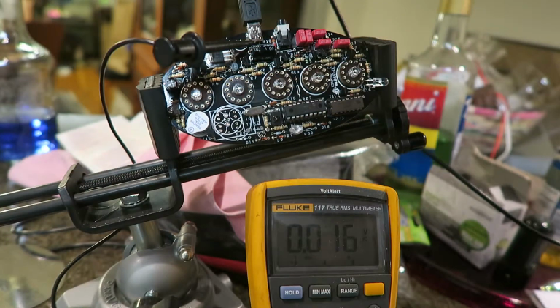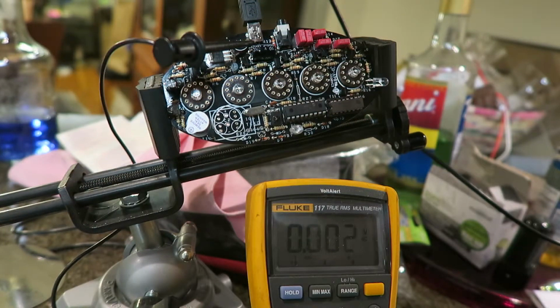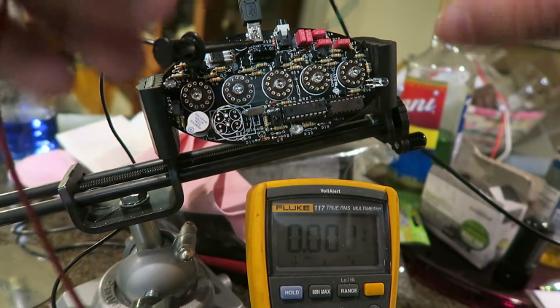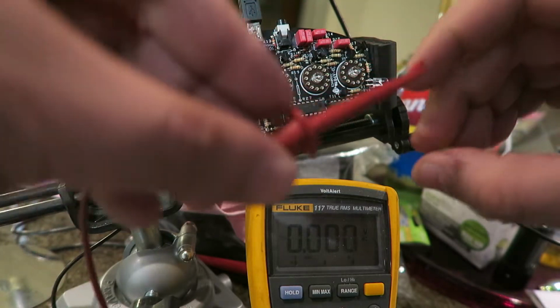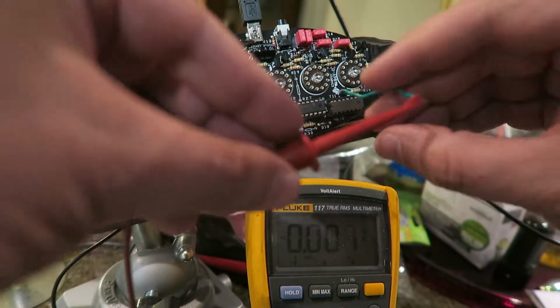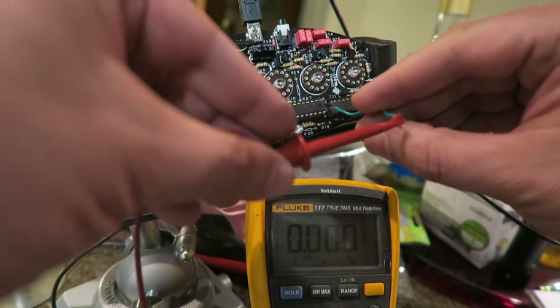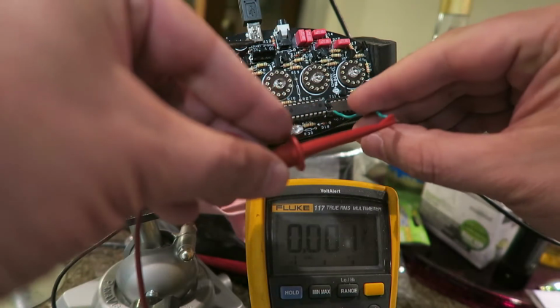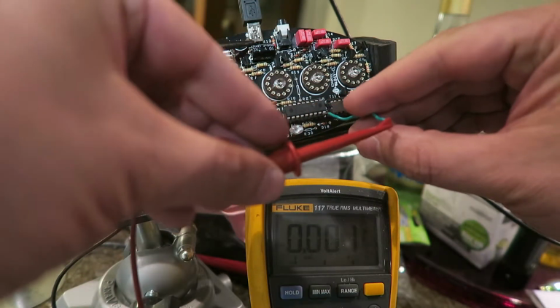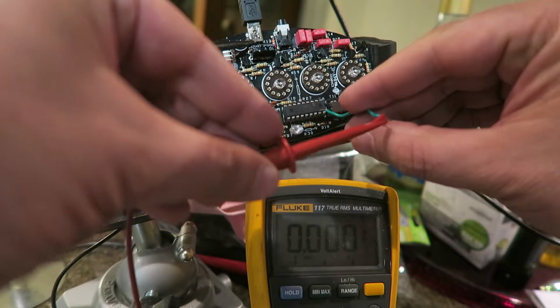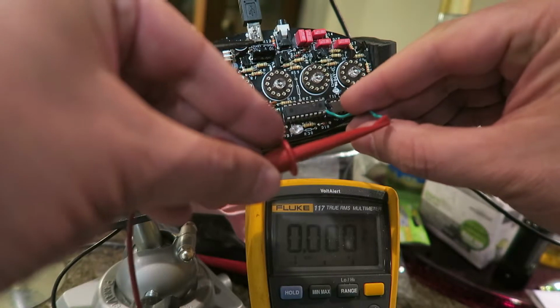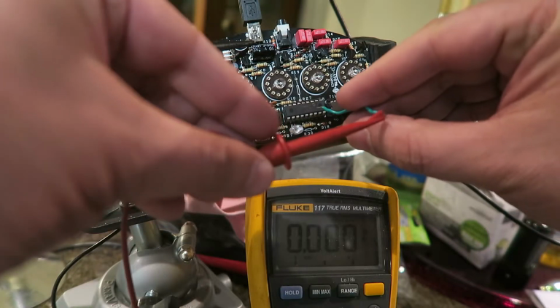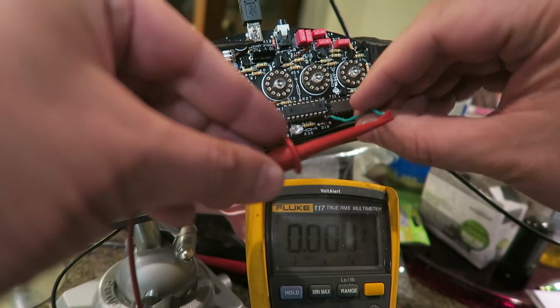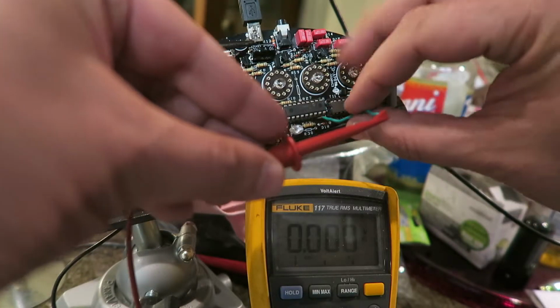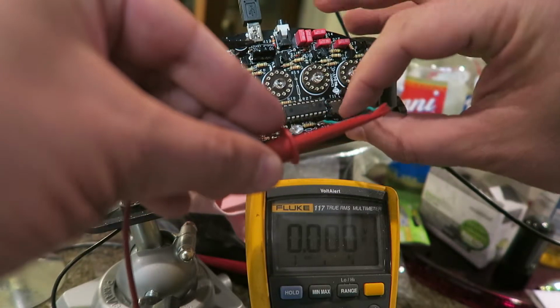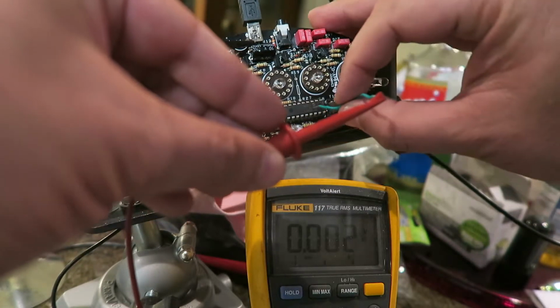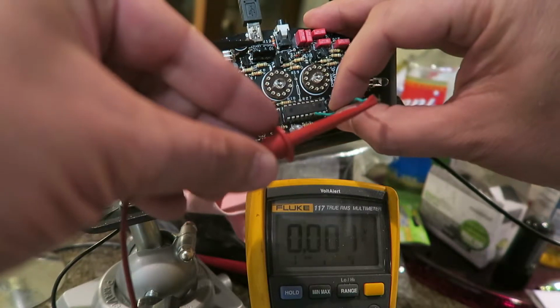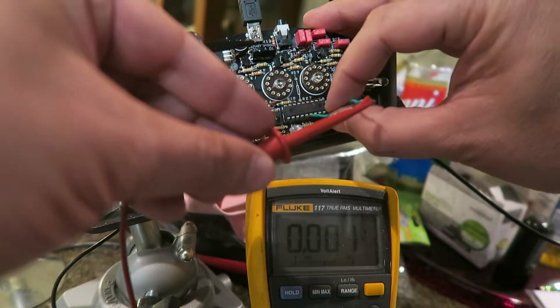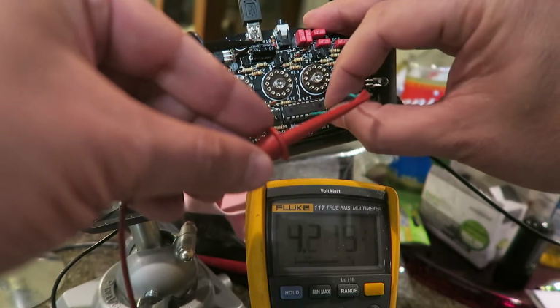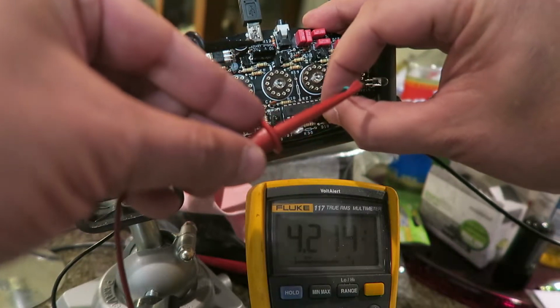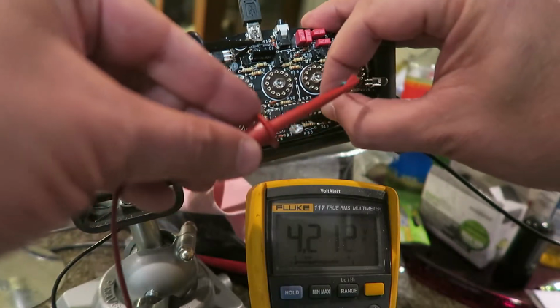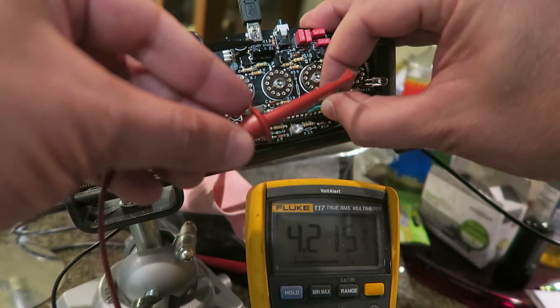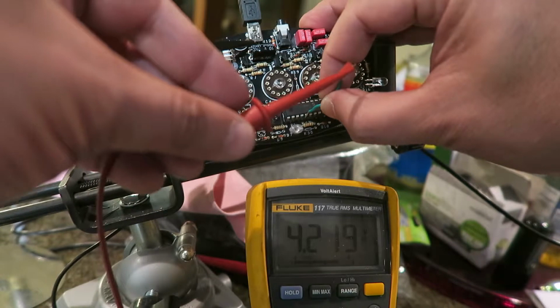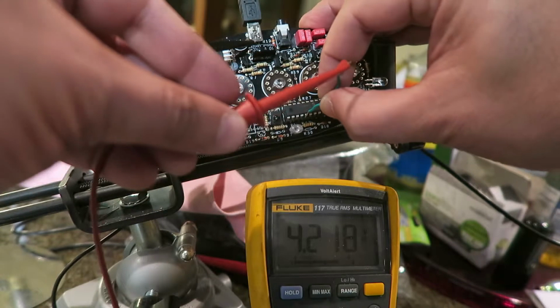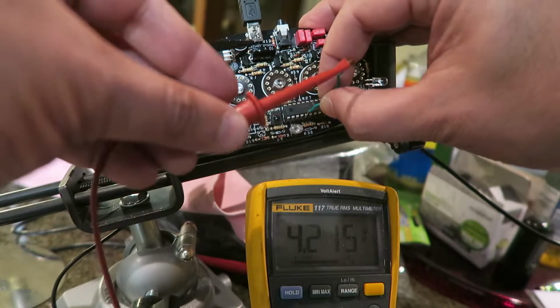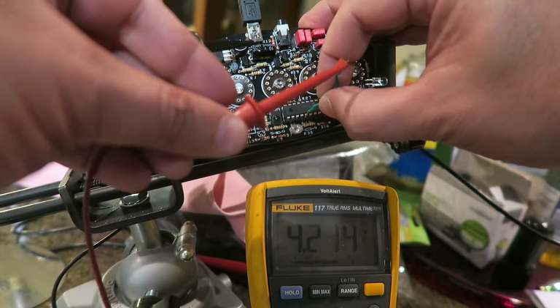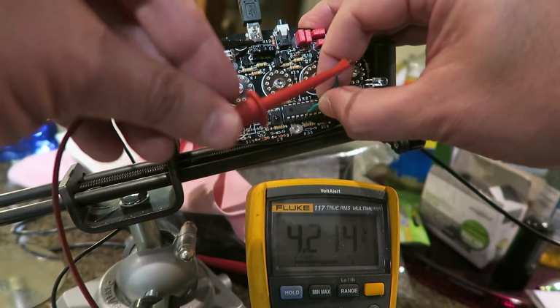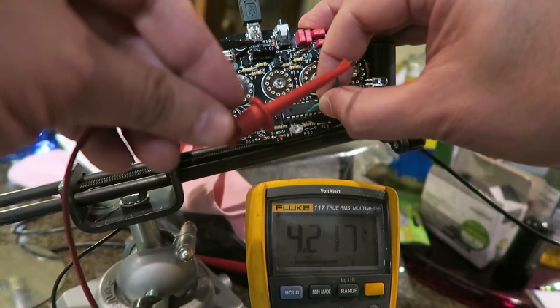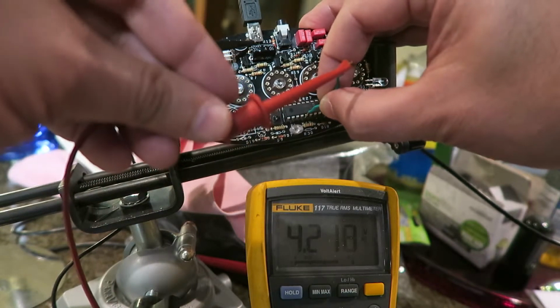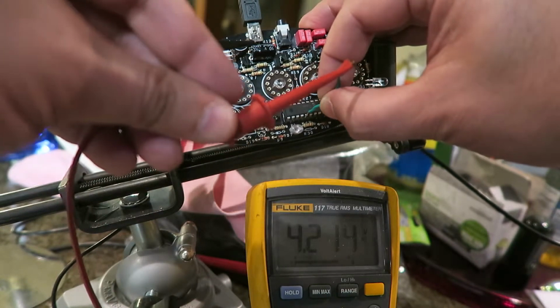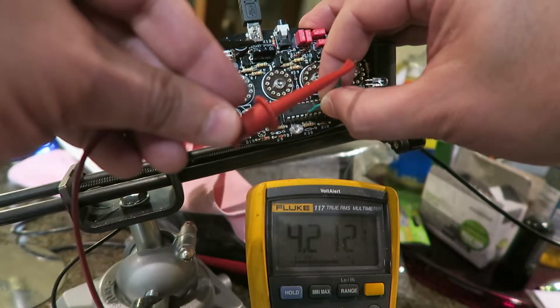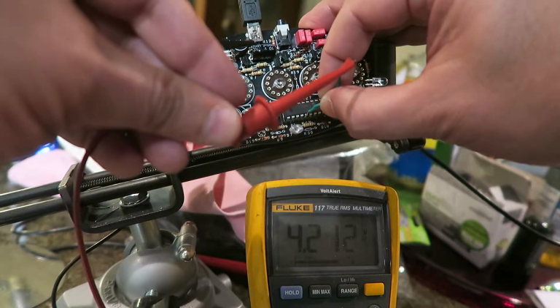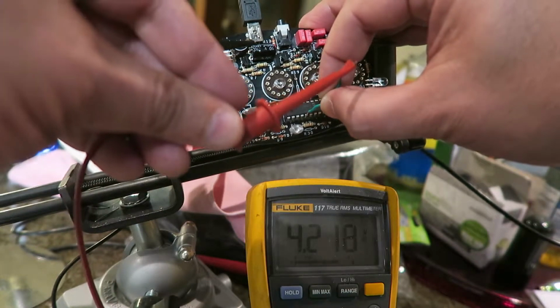And pin 14 — that would be 10, 11, 12, 13, 14 — right here. I've got about 4.2. You can see that.